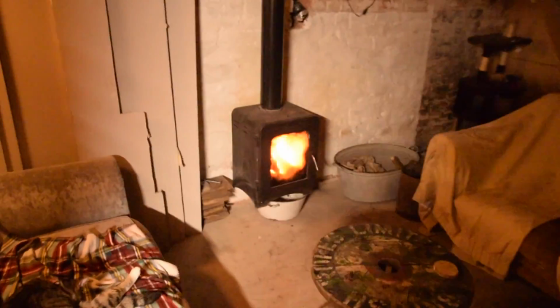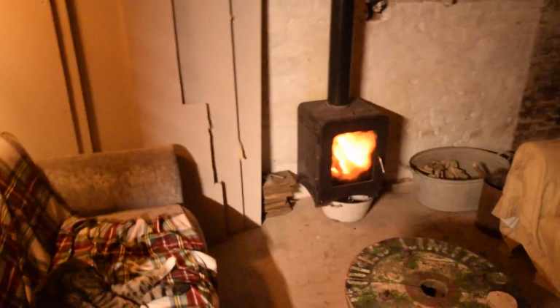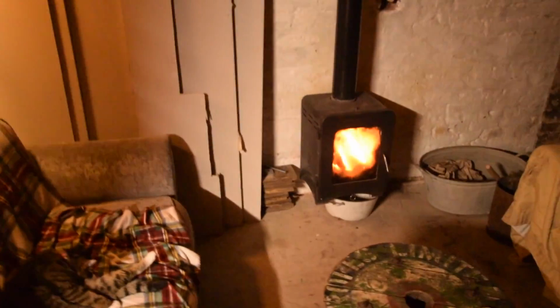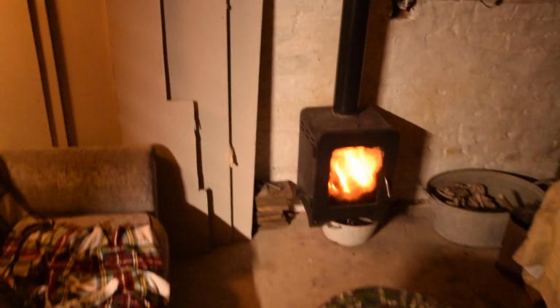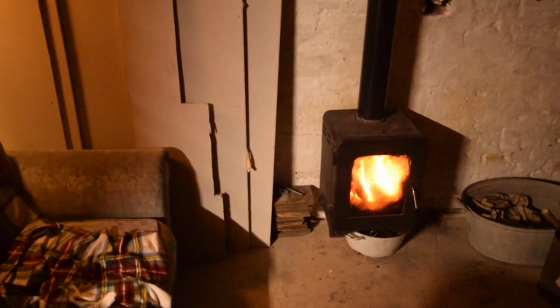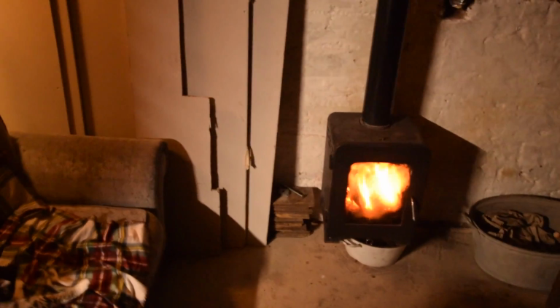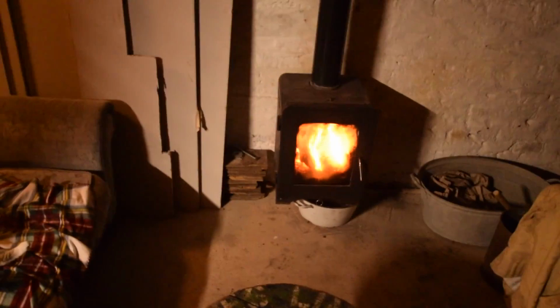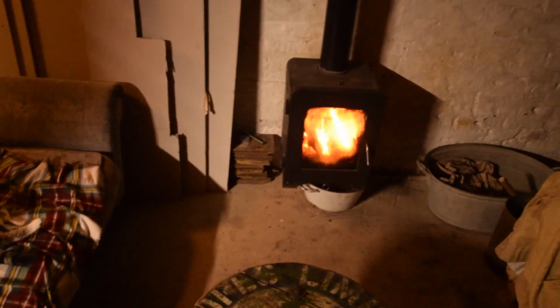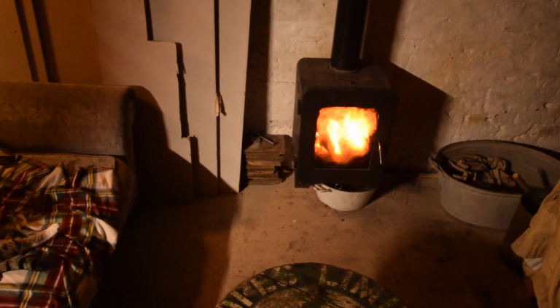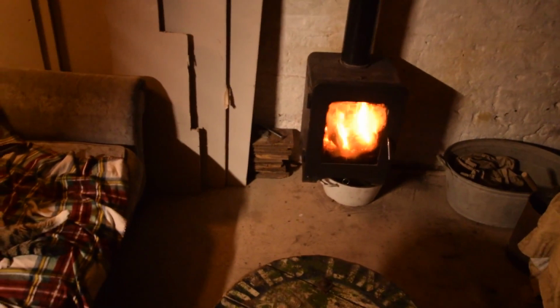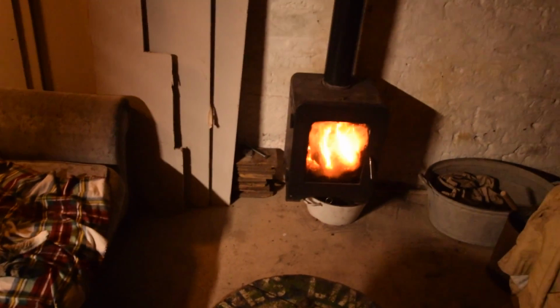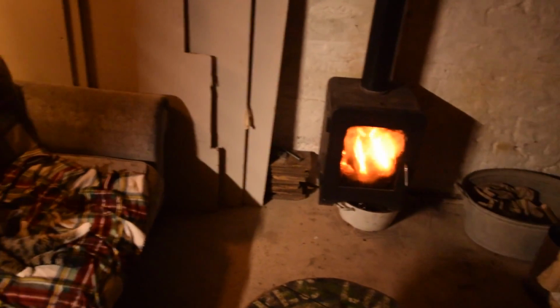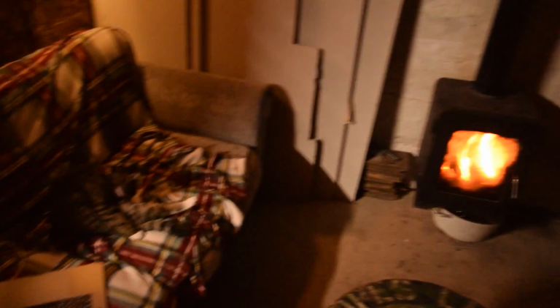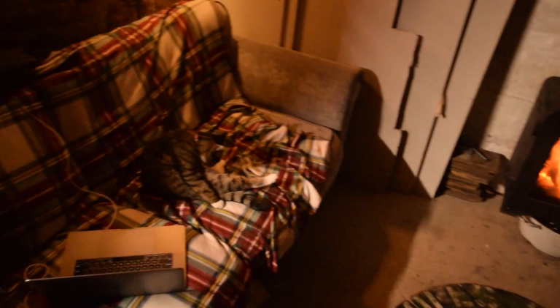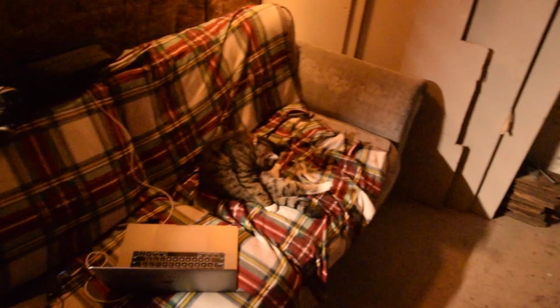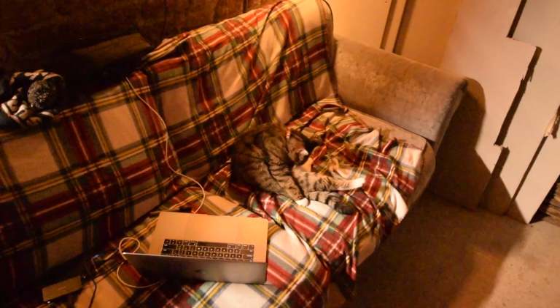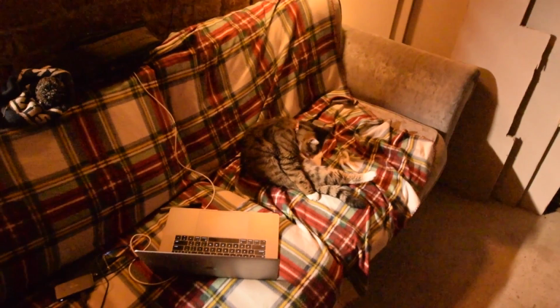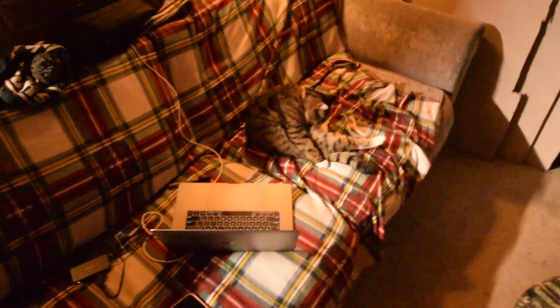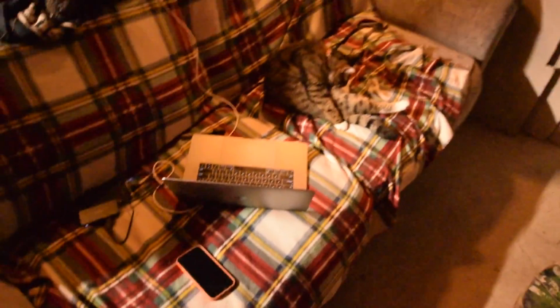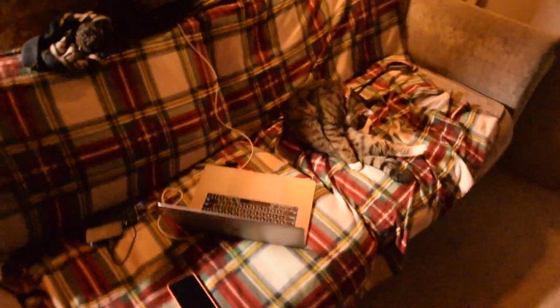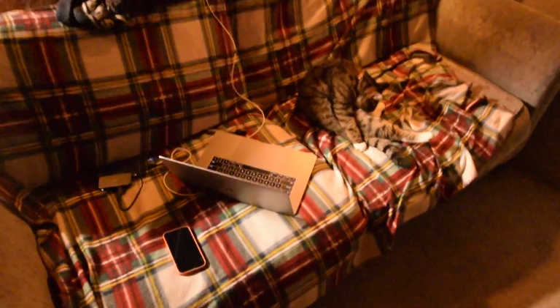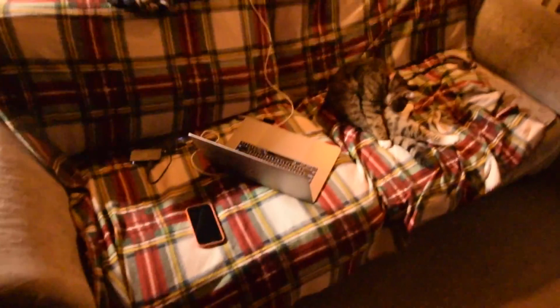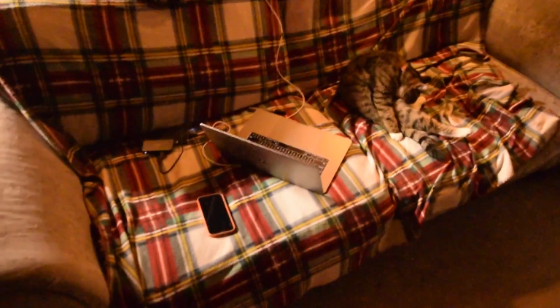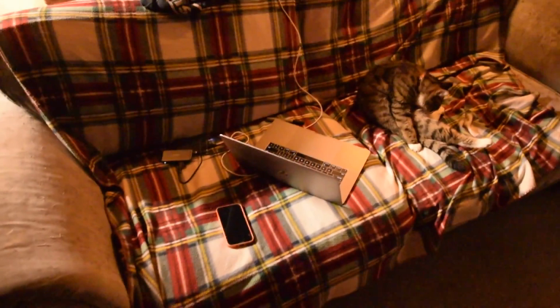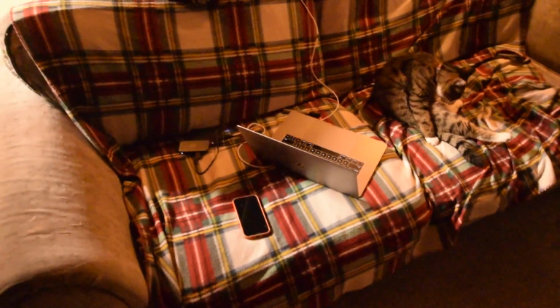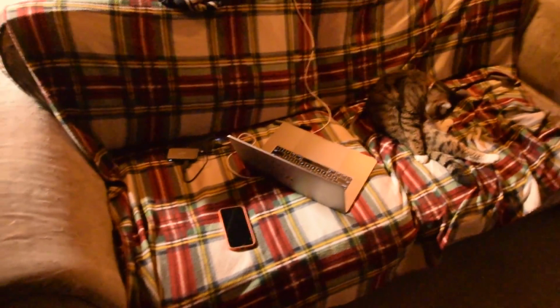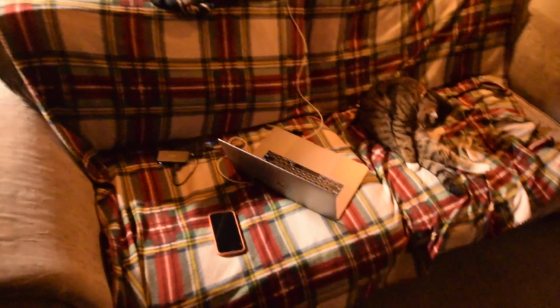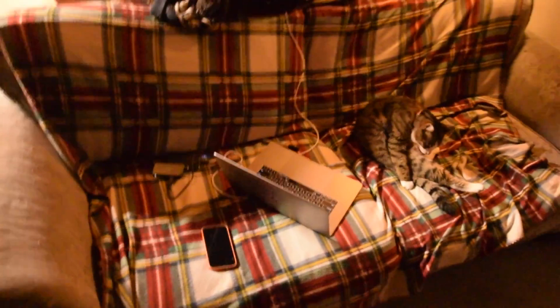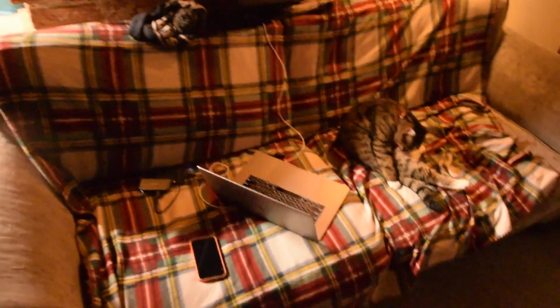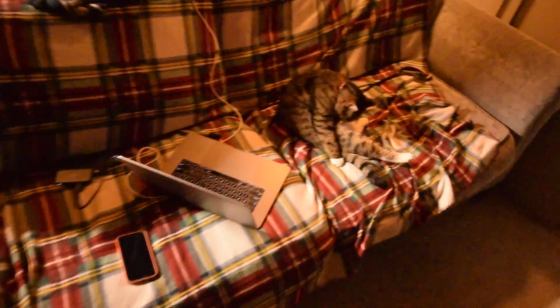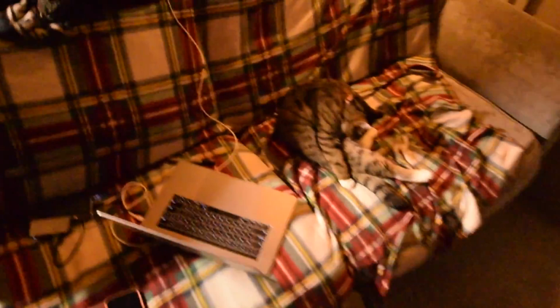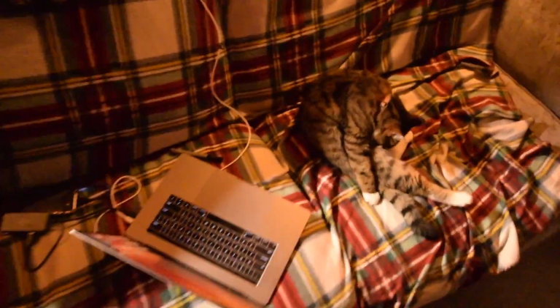And that's where the bulk of the heat comes from now, from burning things that Ziggy really enjoys. So I'm going to edit this video now — thank you very much for watching and hopefully see you again.